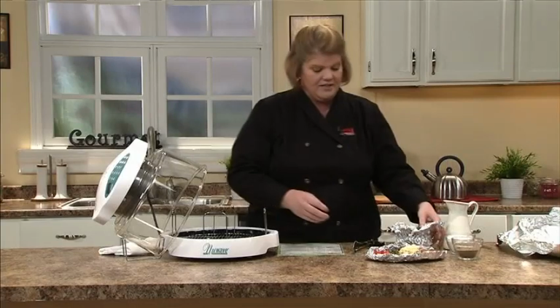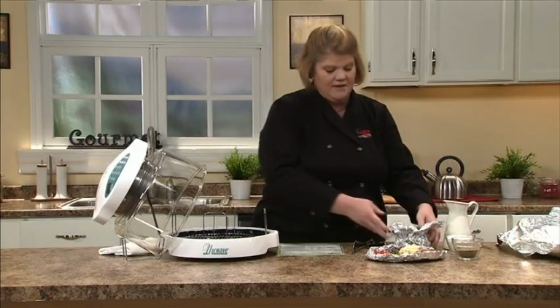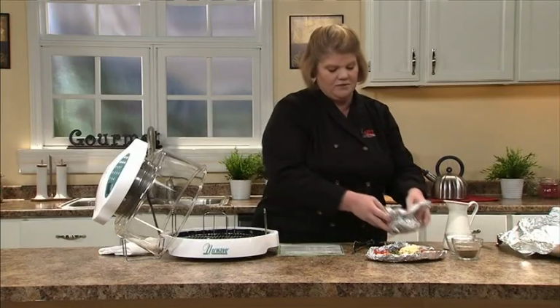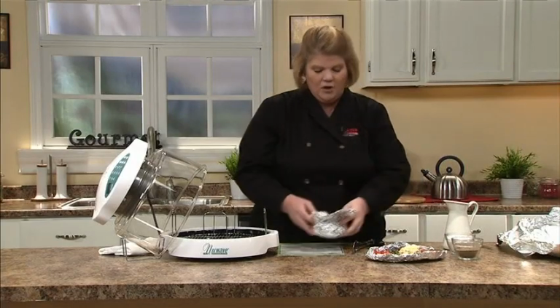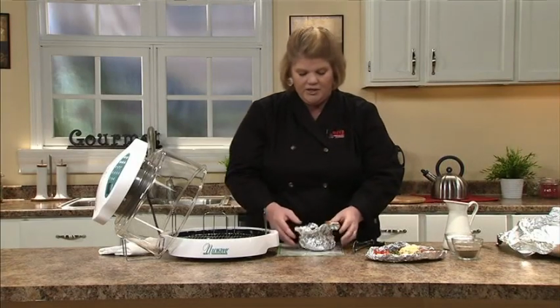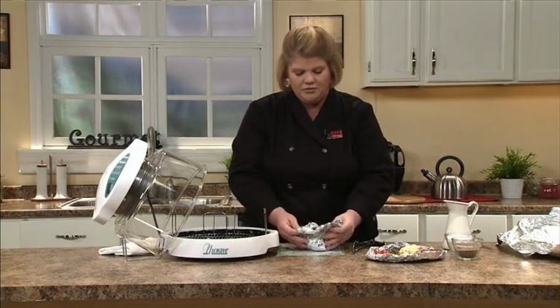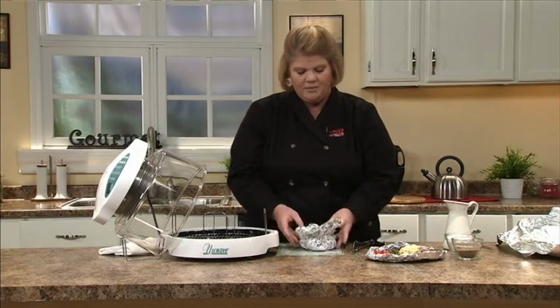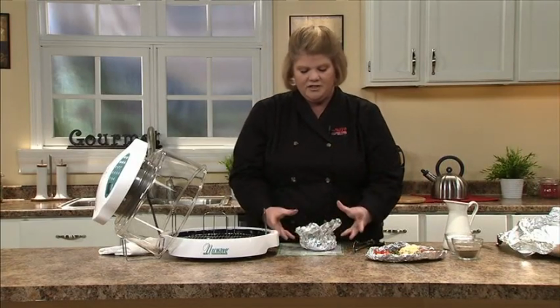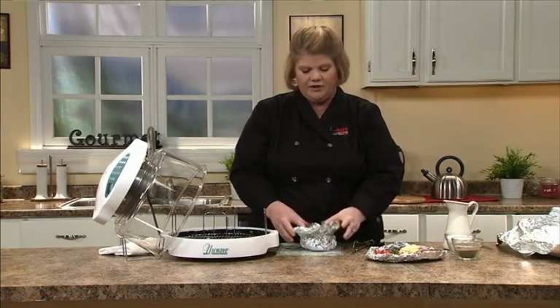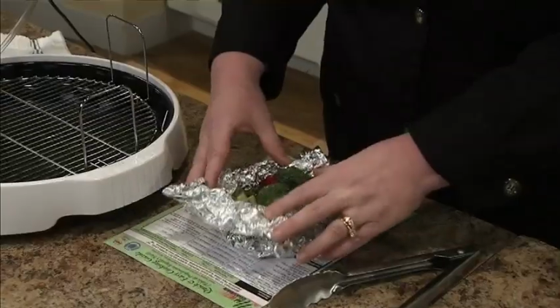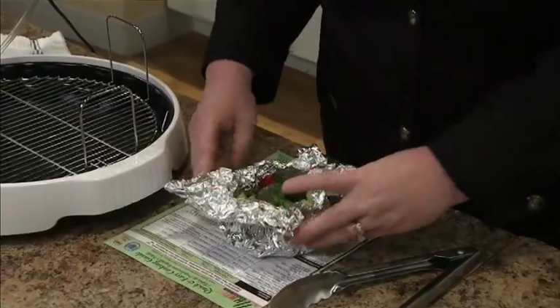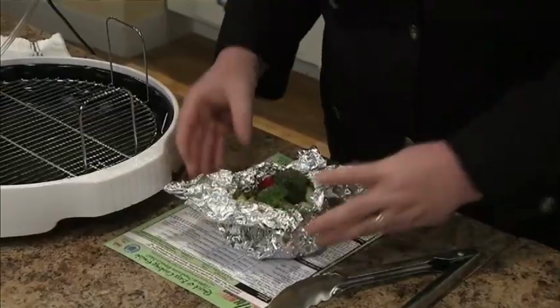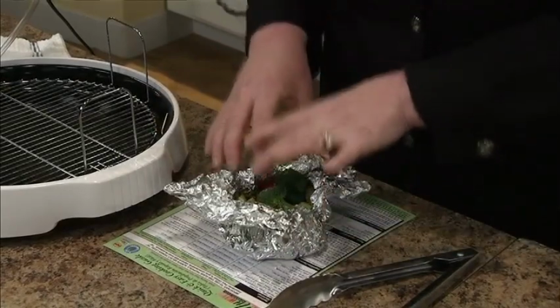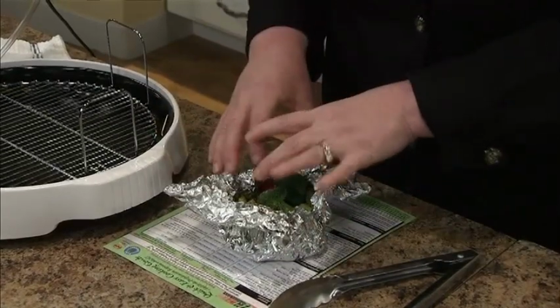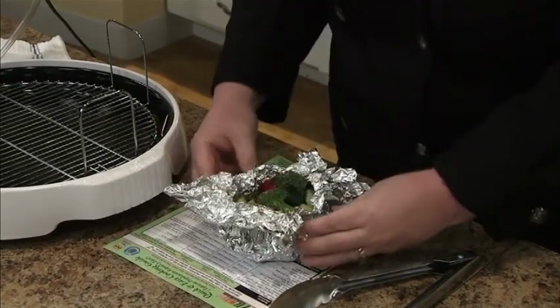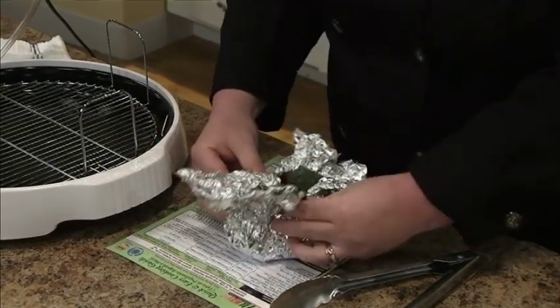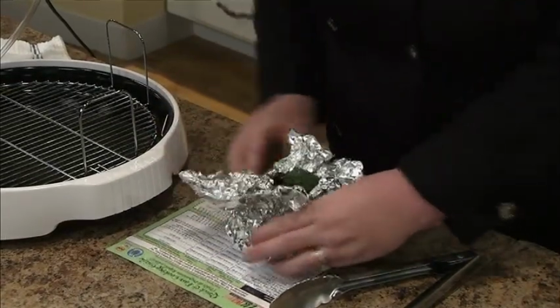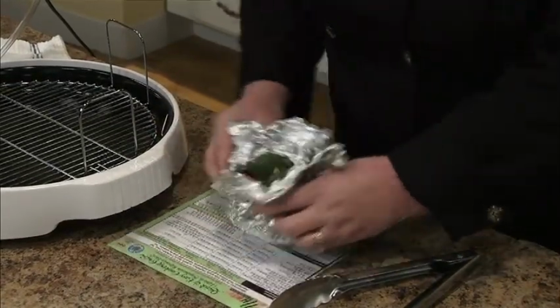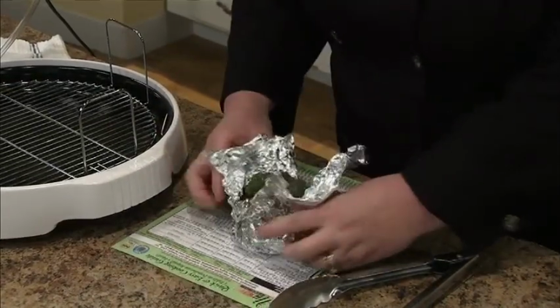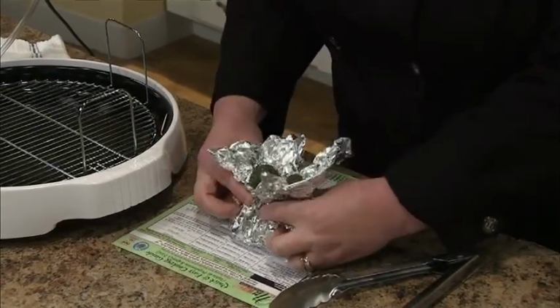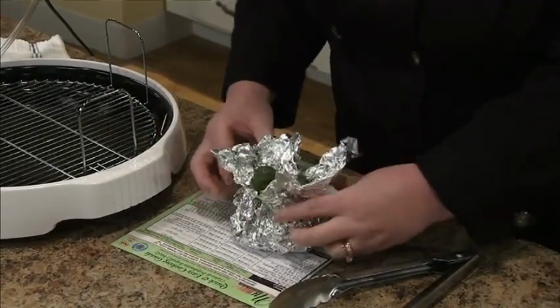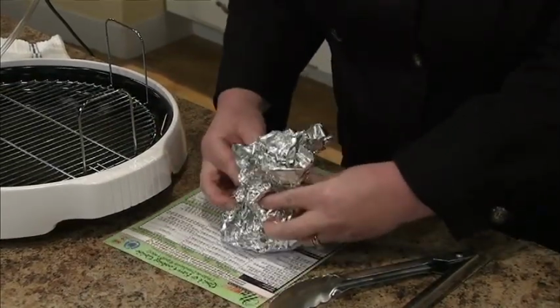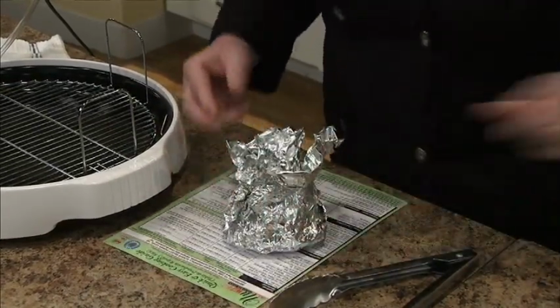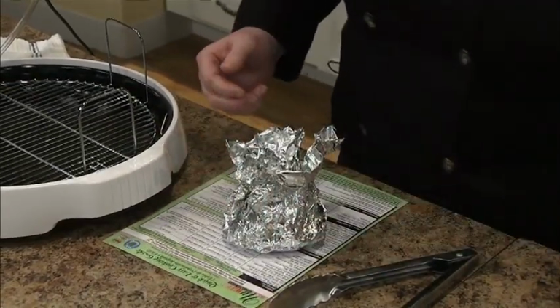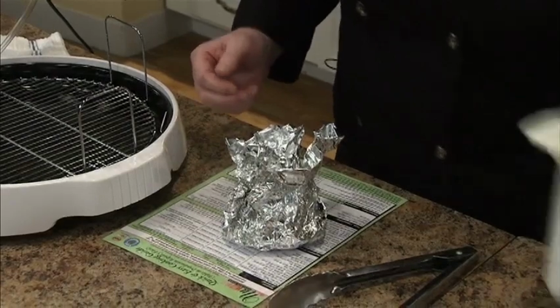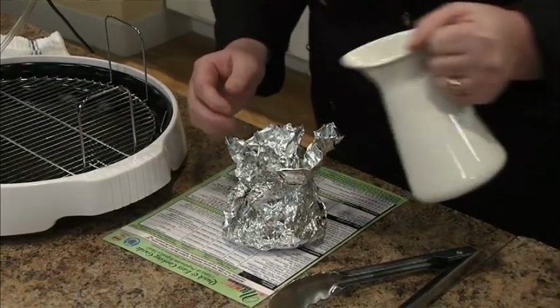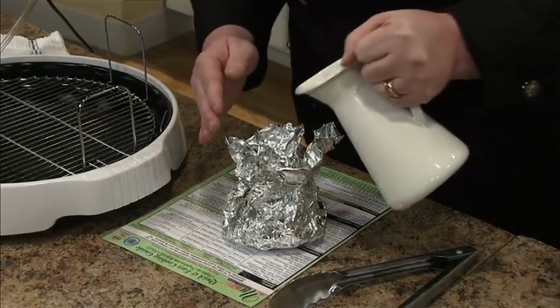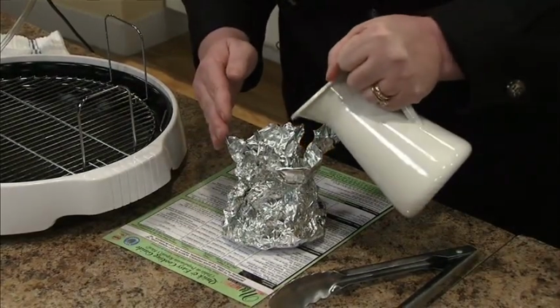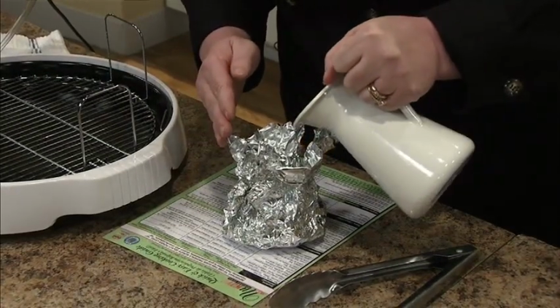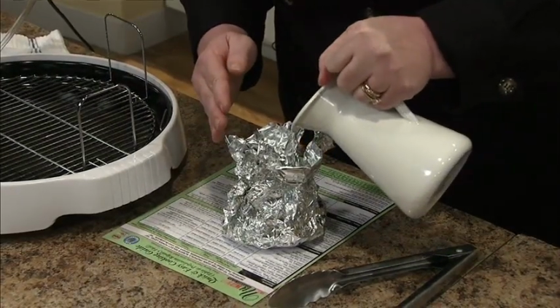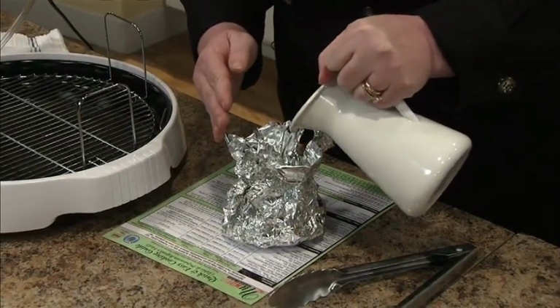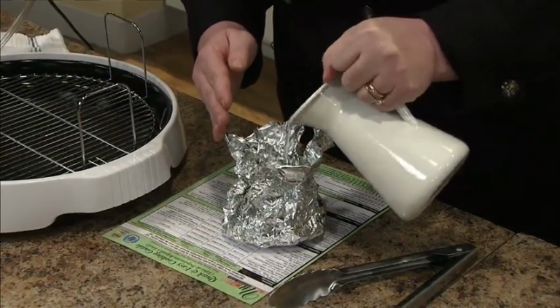Steaming vegetables. What we do is we take a piece of tinfoil and we're going to put our veggies in and we're going to cinch it up like a little purse. We're going to stick some water in — that's how we're going to create the steam.